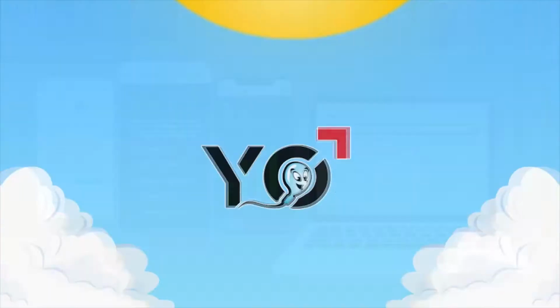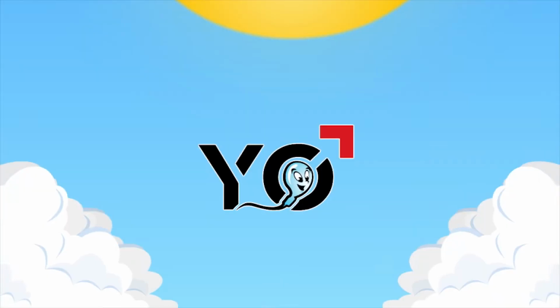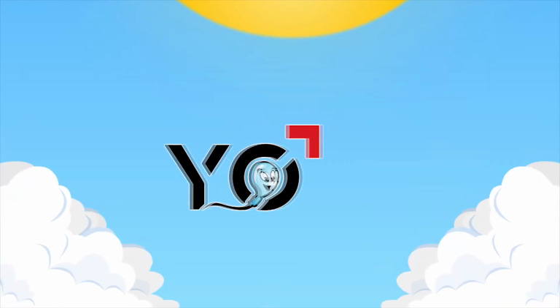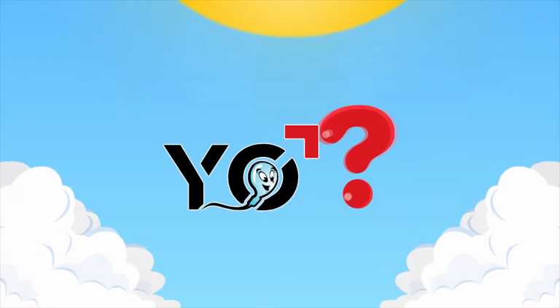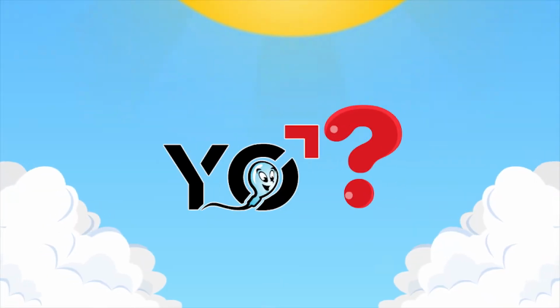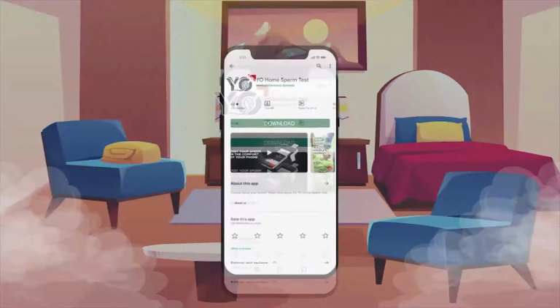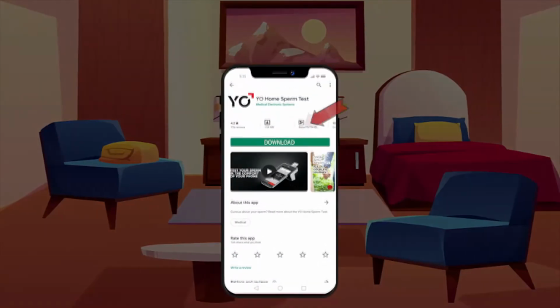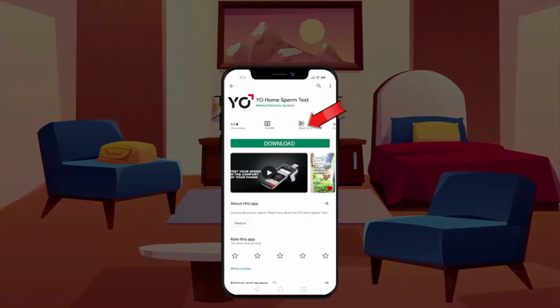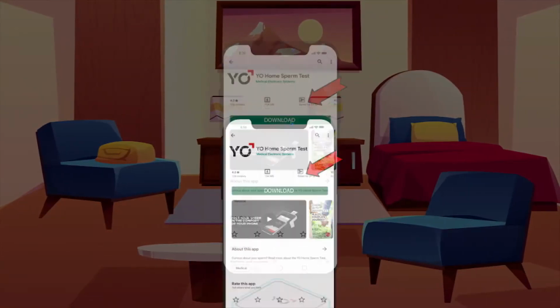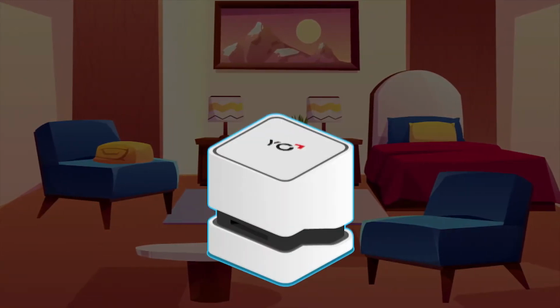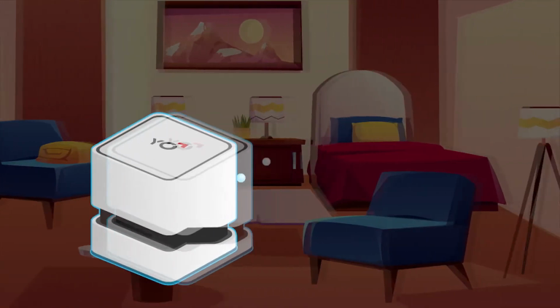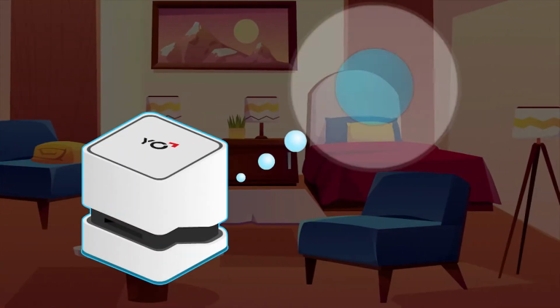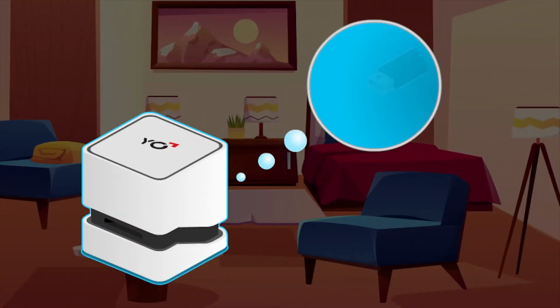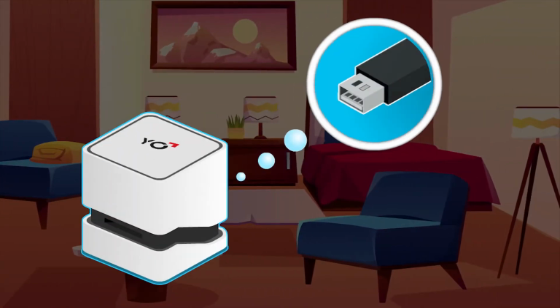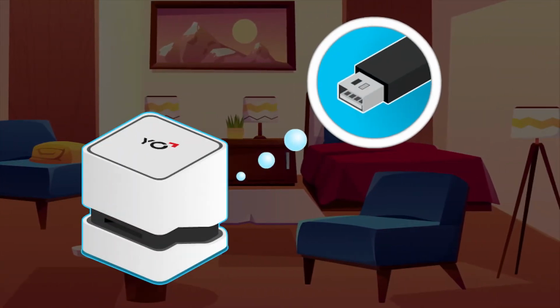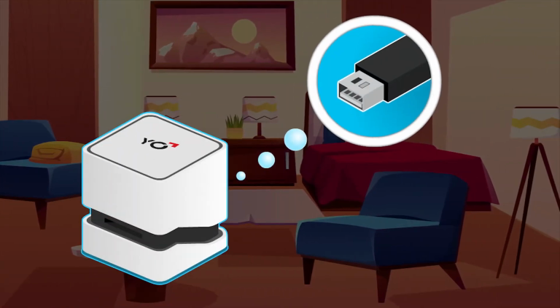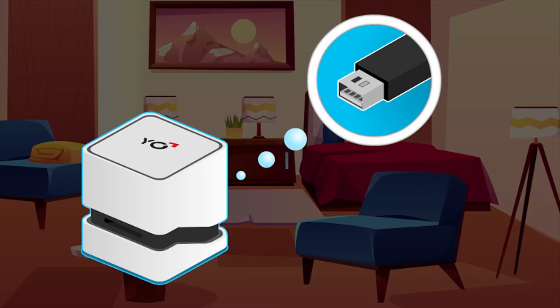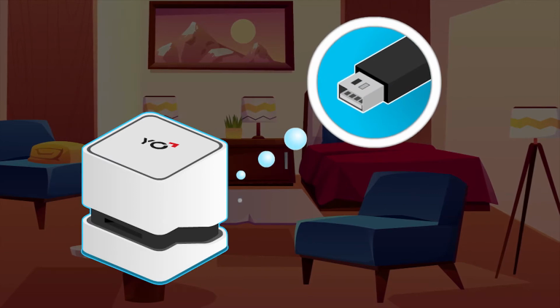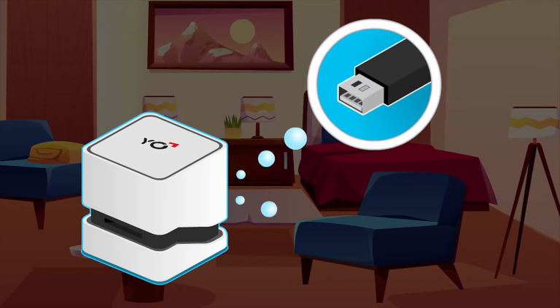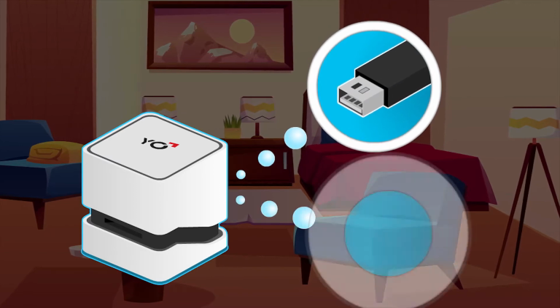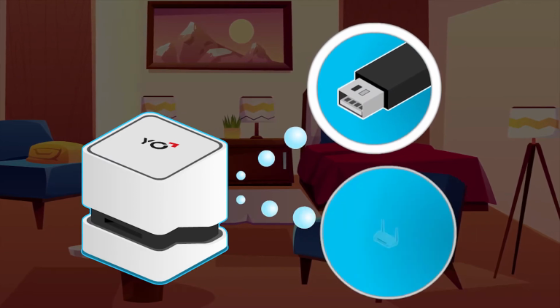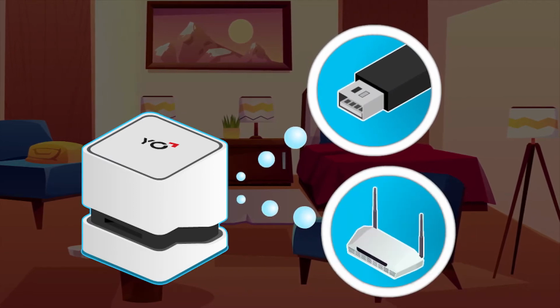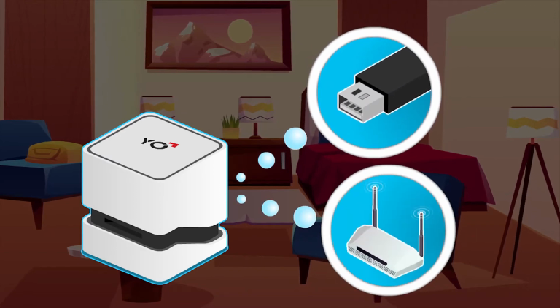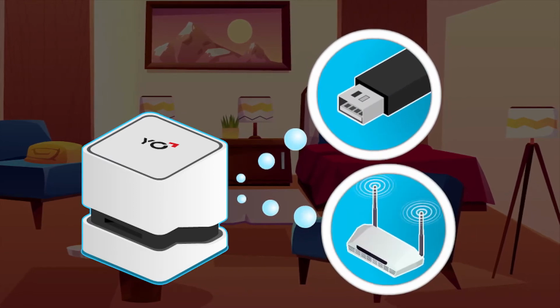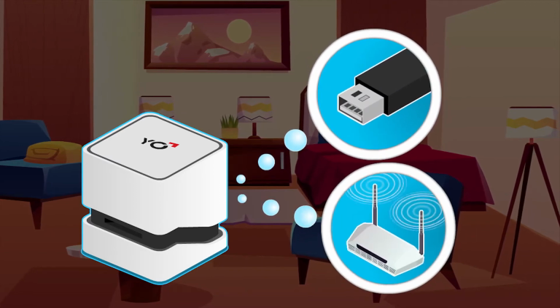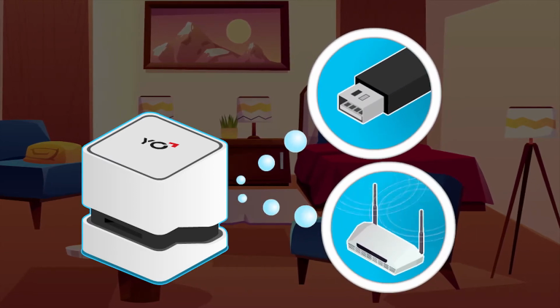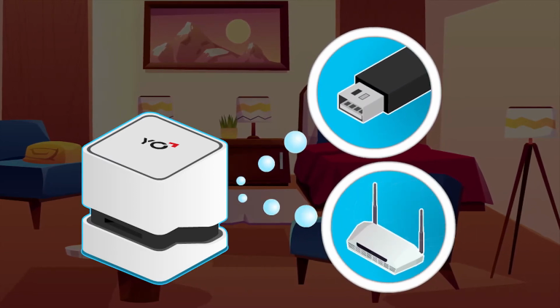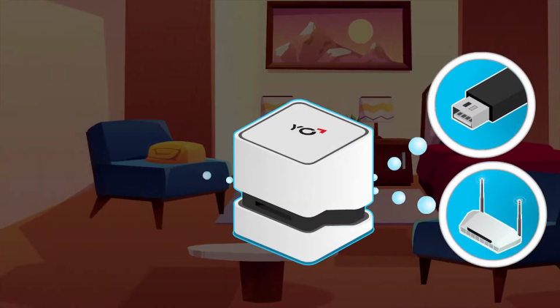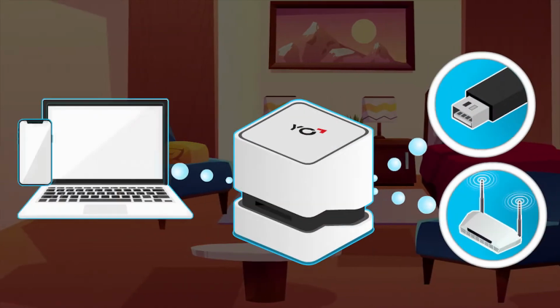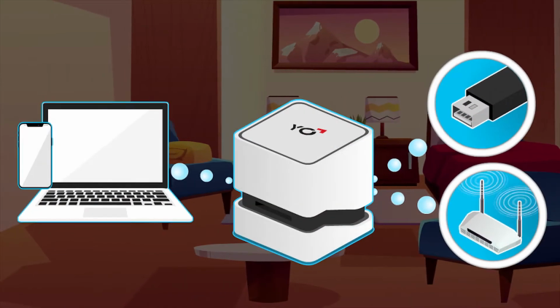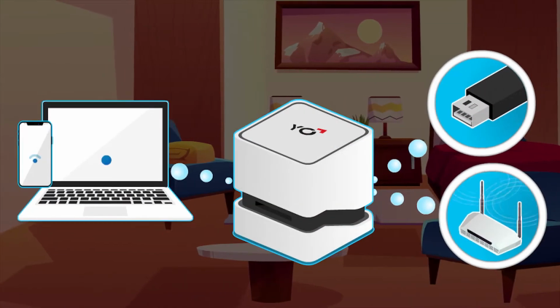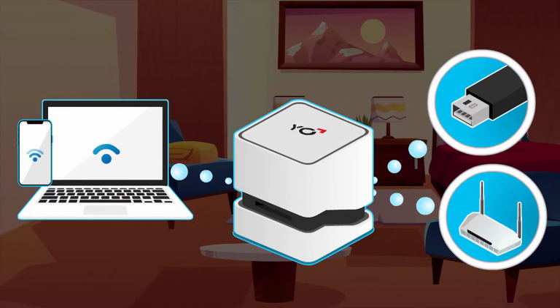So, how does Yo work? Download the app and connect Yo to any USB power source. Yo then connects automatically via secure direct WiFi to your smart device.